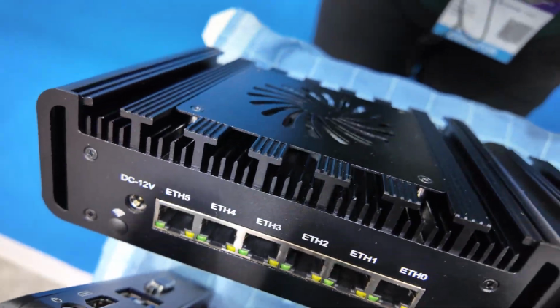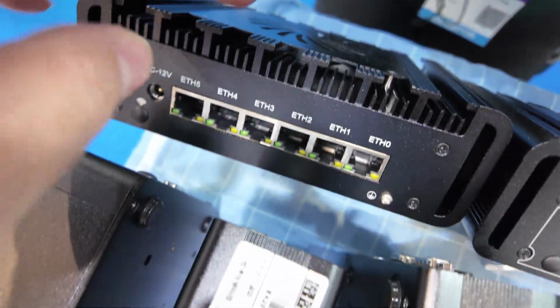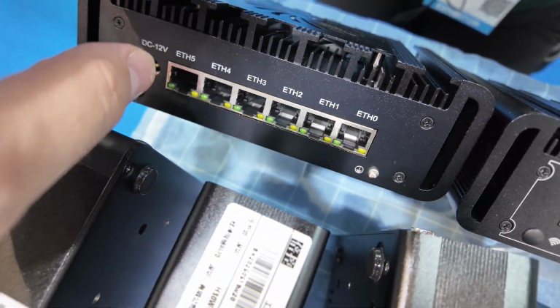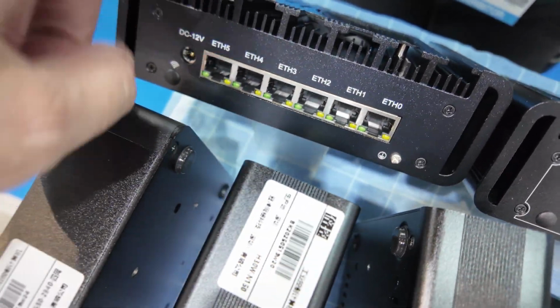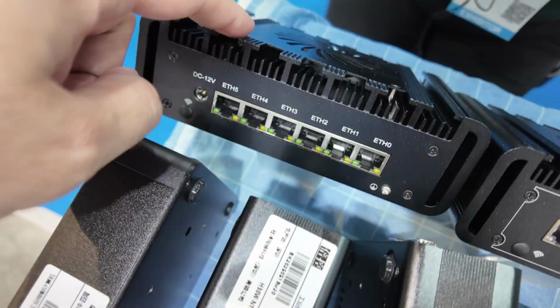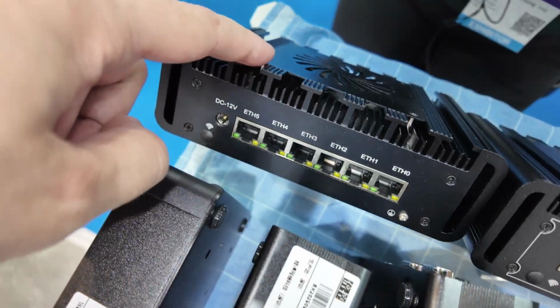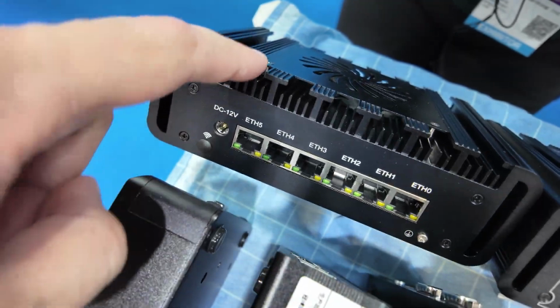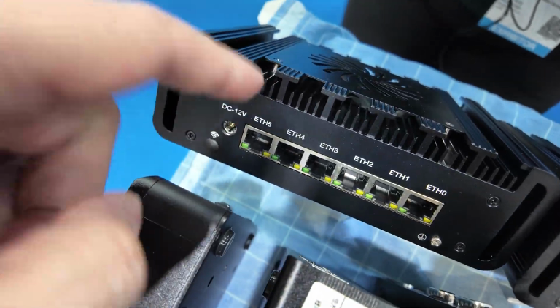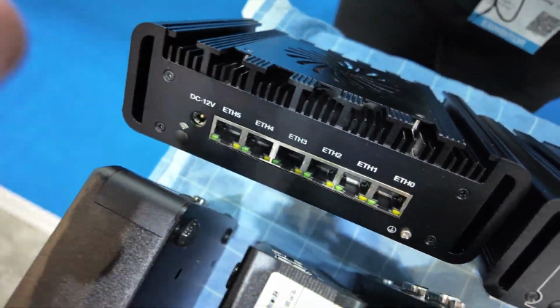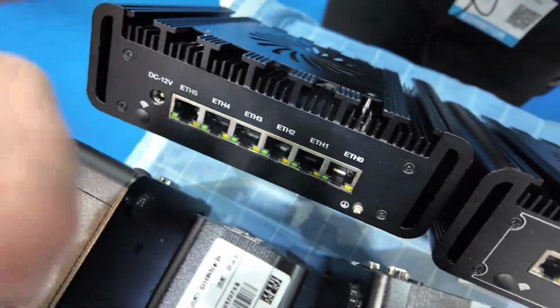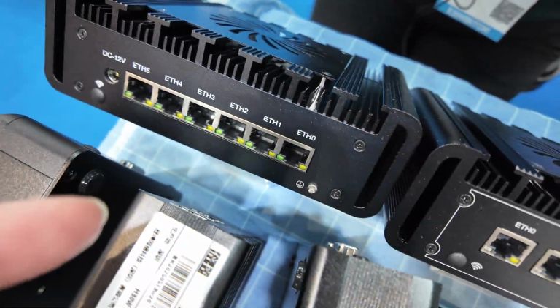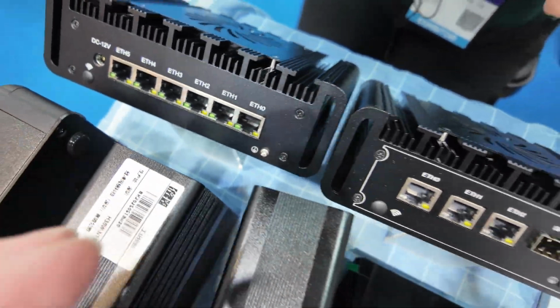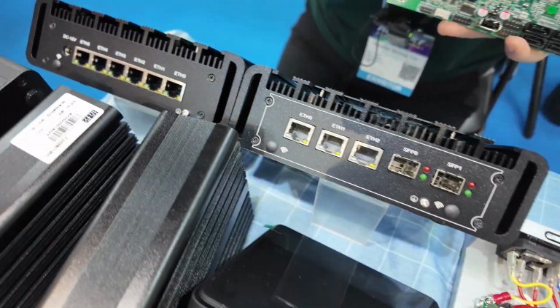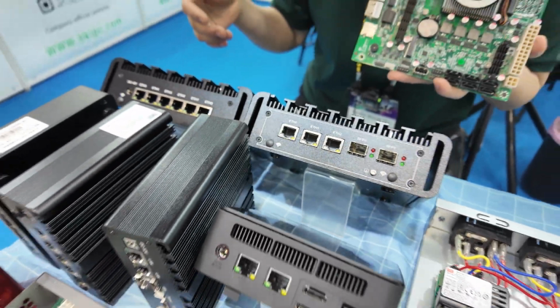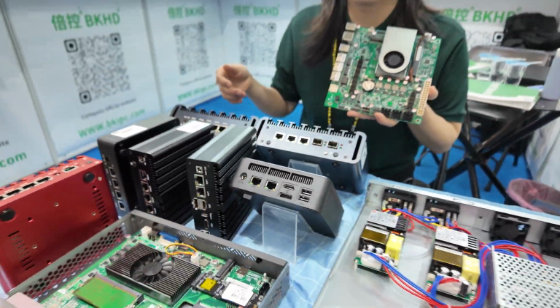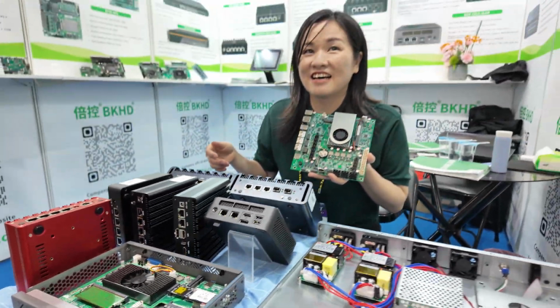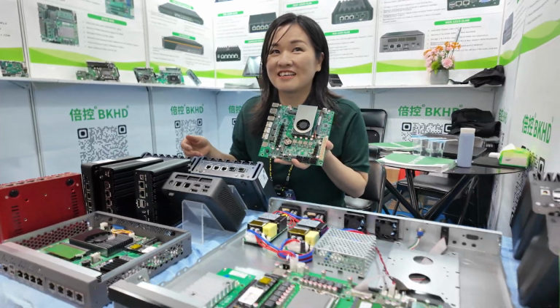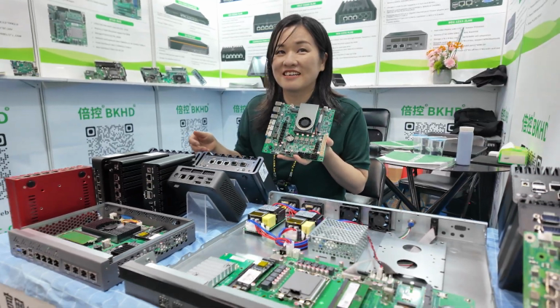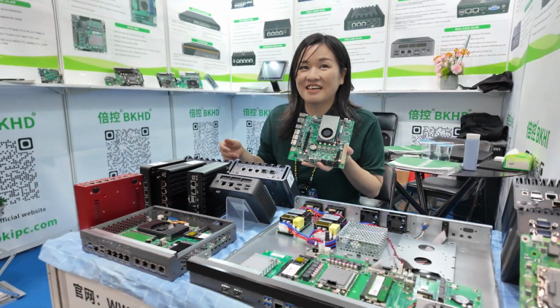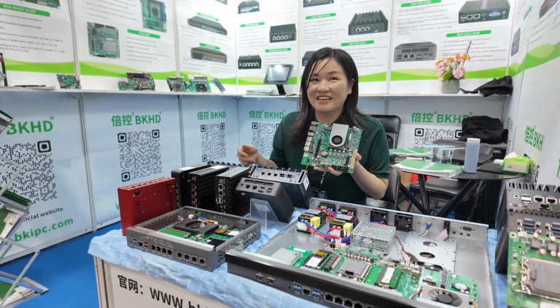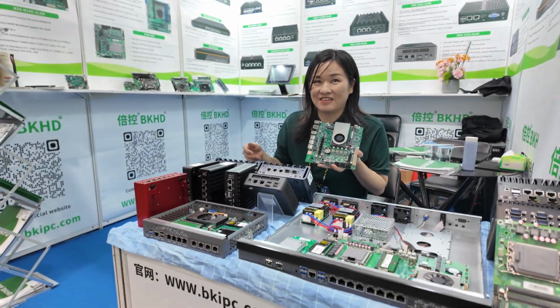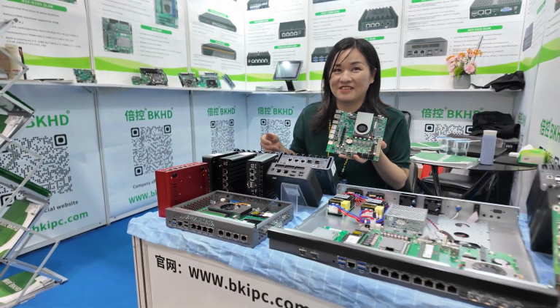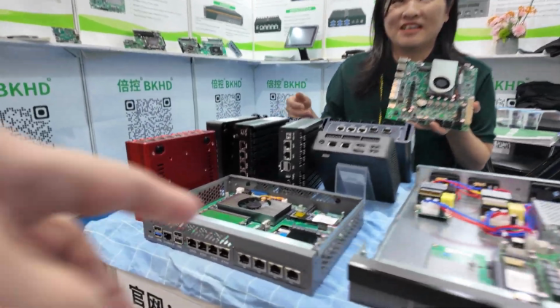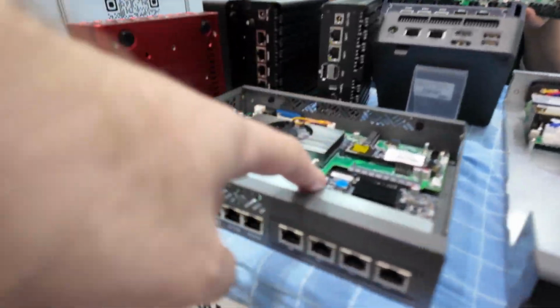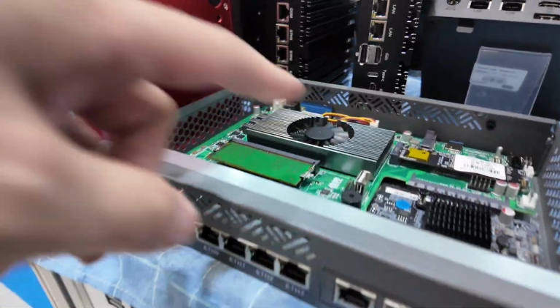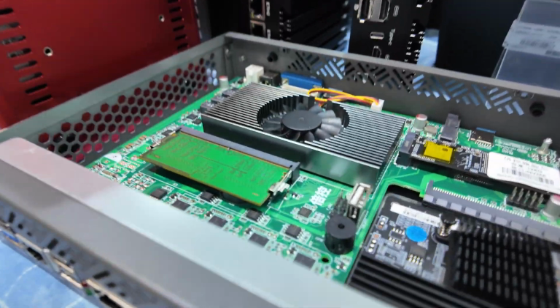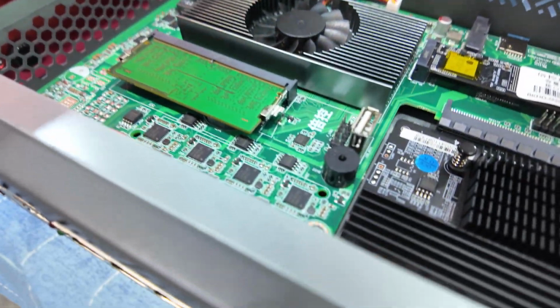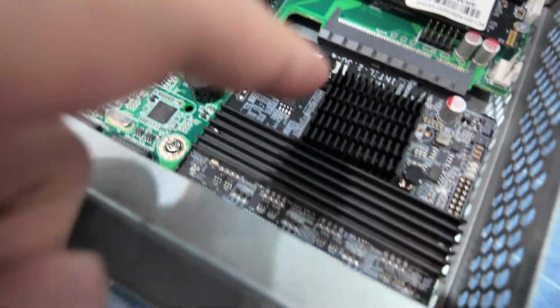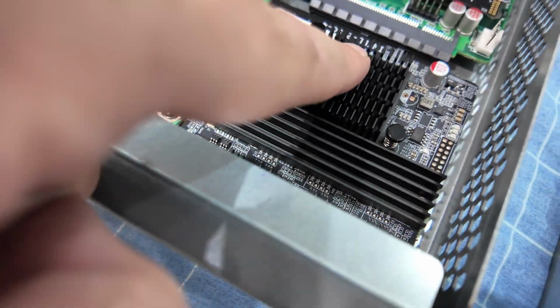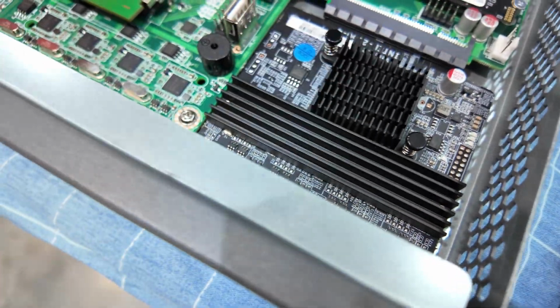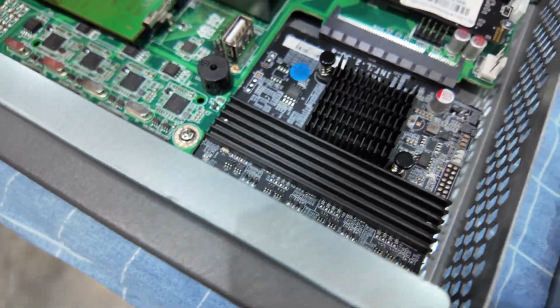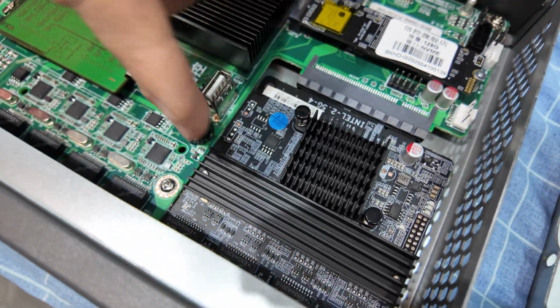There's an x86 CPU to run a software router, so you can customize the router any way you want — all kinds of advanced ways. This is how it looks inside. Intel chipset? Yes, Intel chipset.